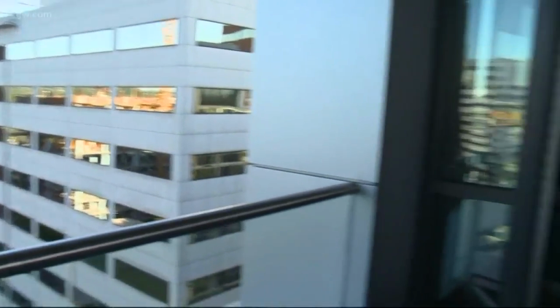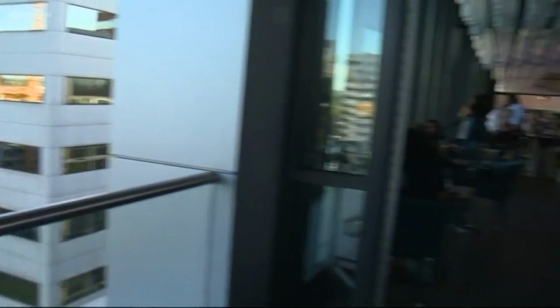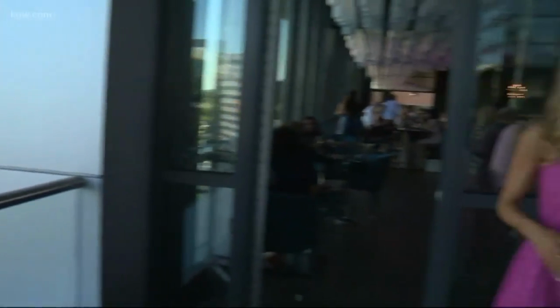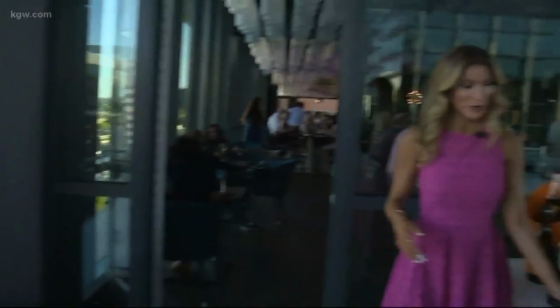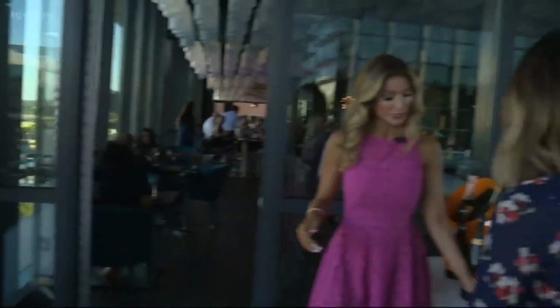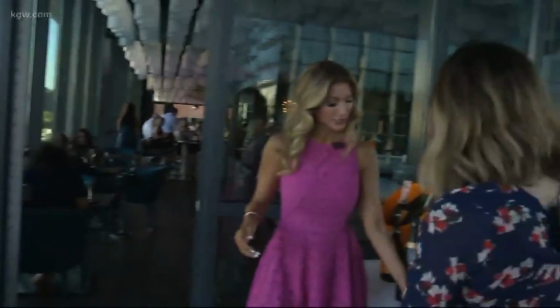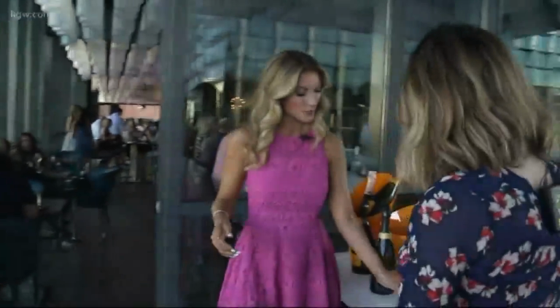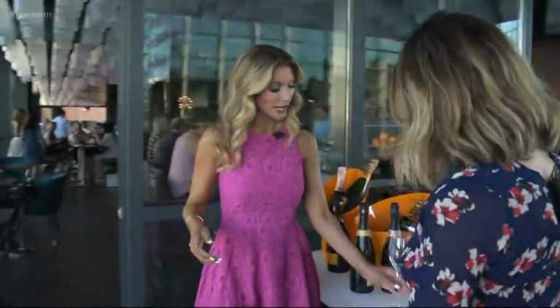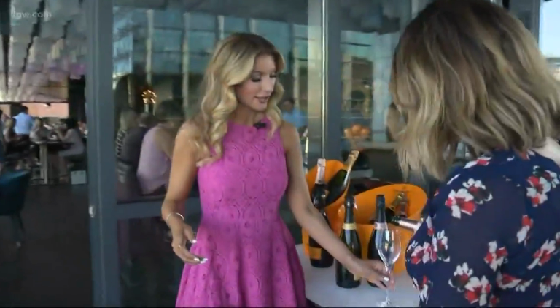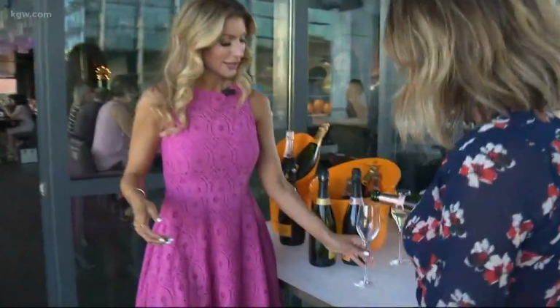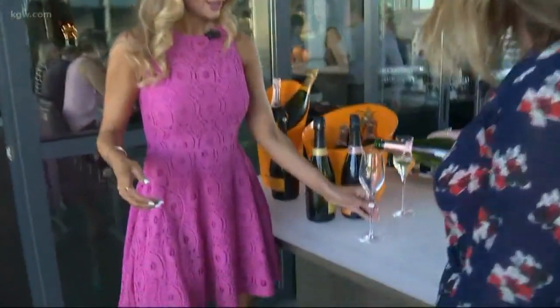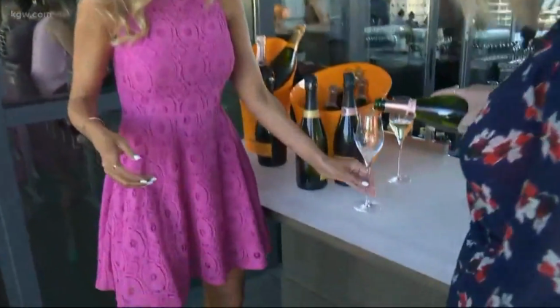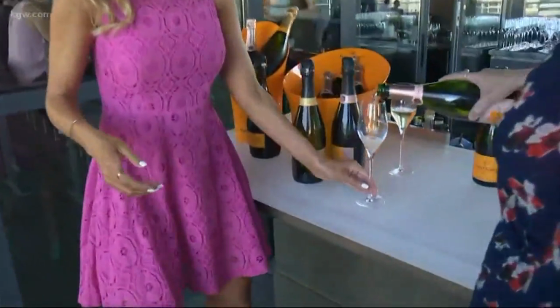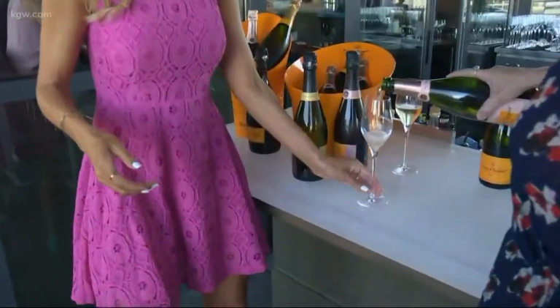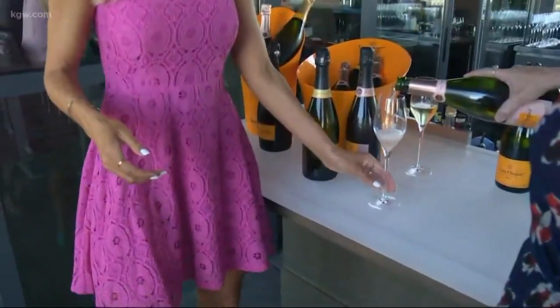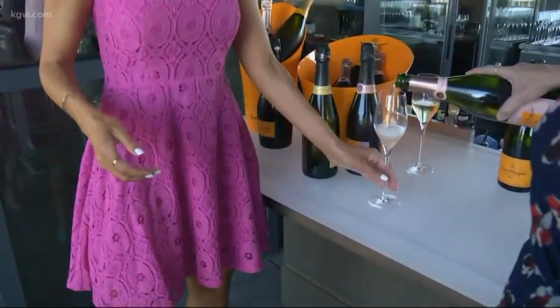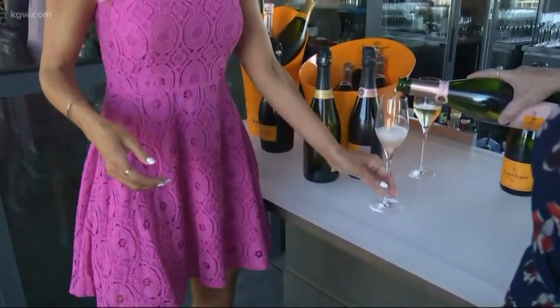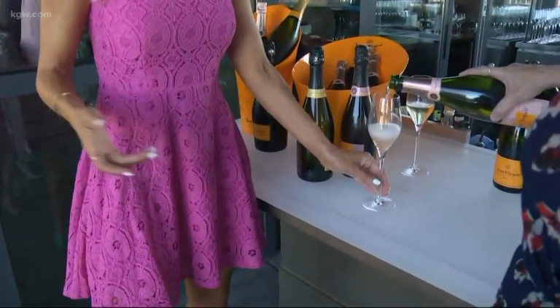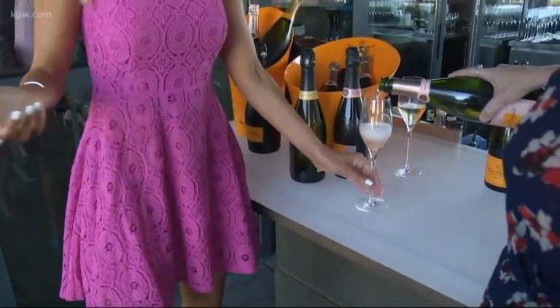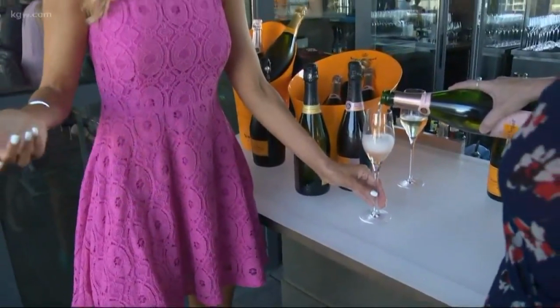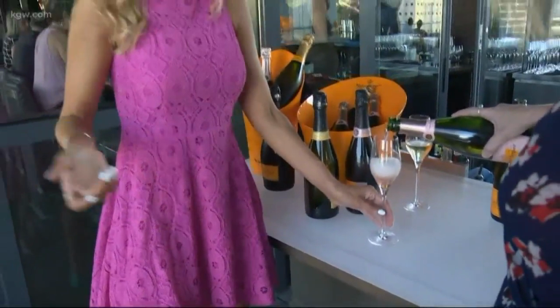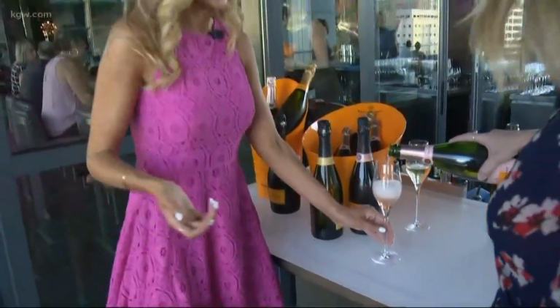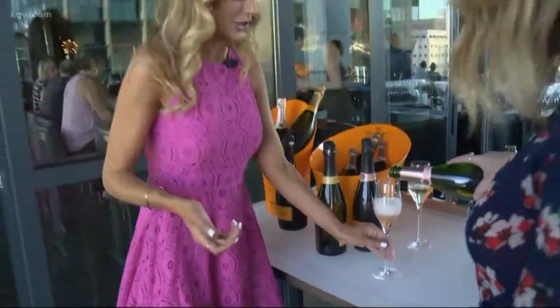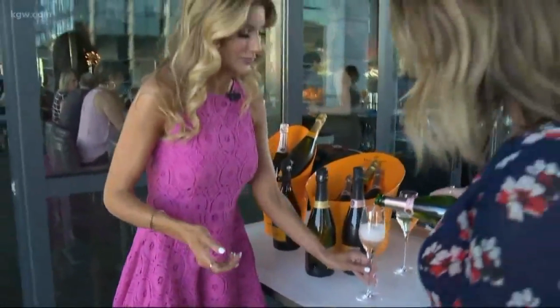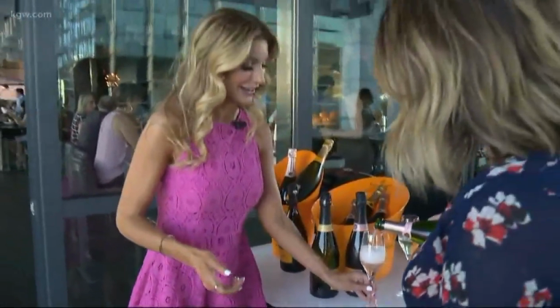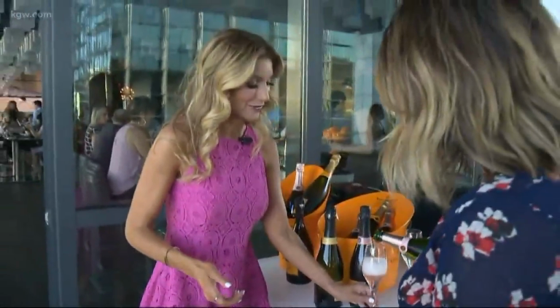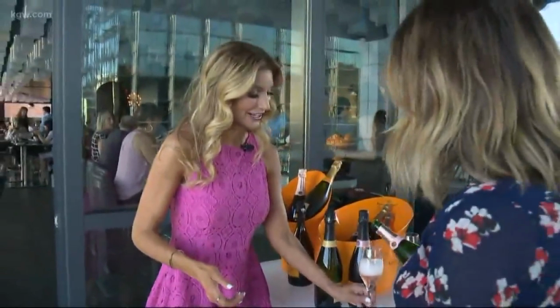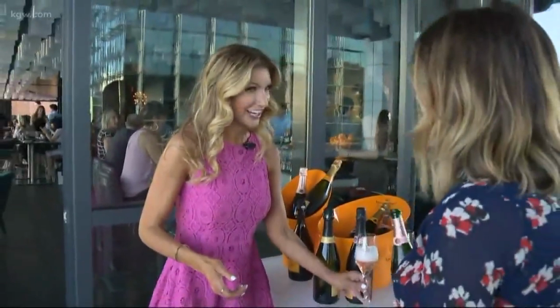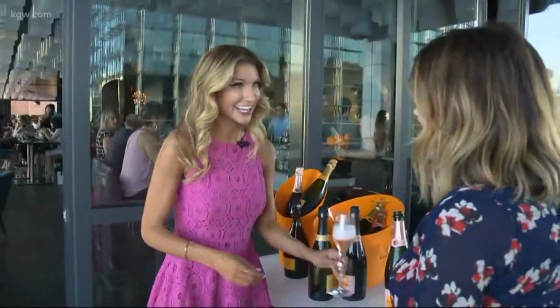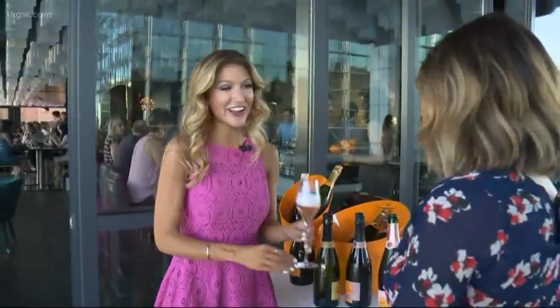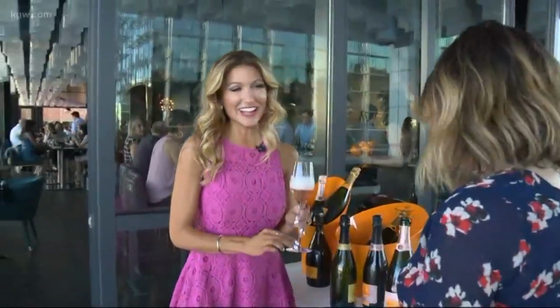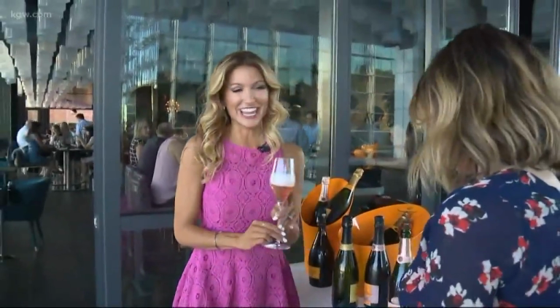Do you want to pour me a little bubbly? Yeah, so I got you some rosé today. Thank you. Rosé all day, every day — even on Wednesday. Even on Wednesday!